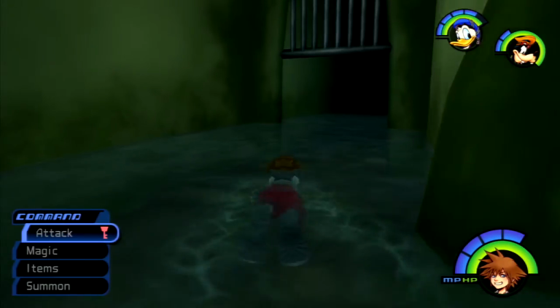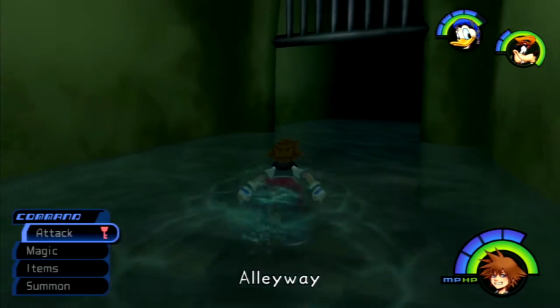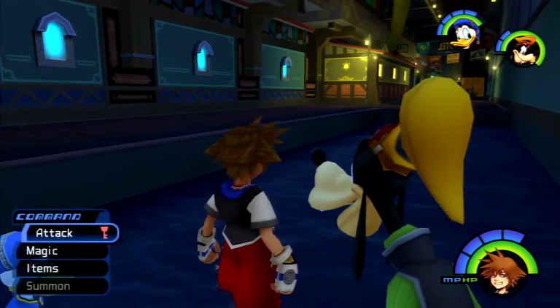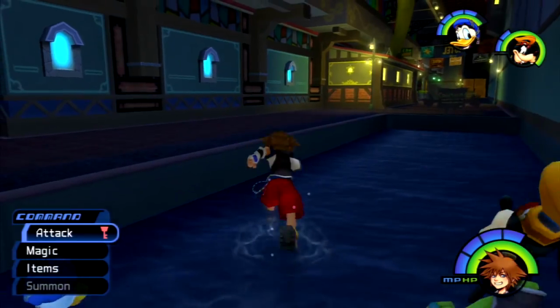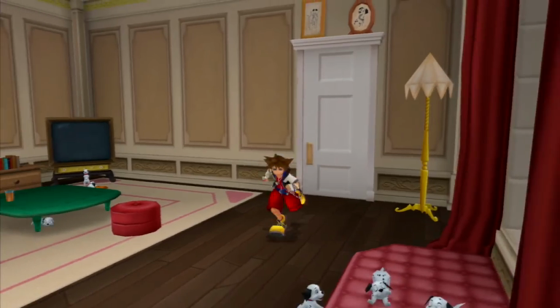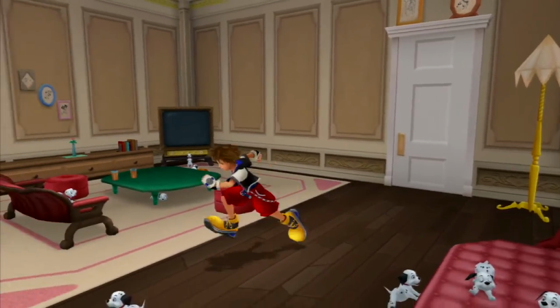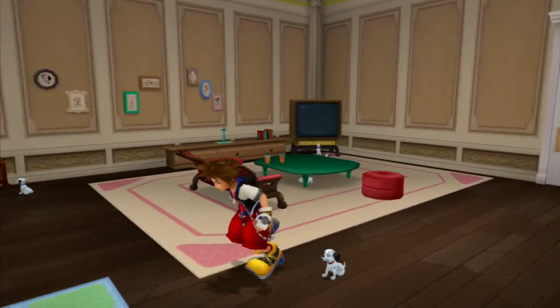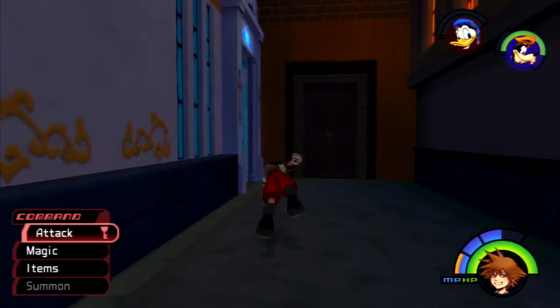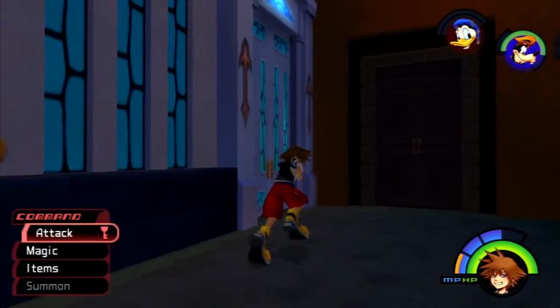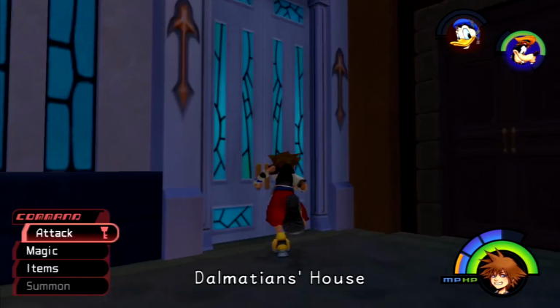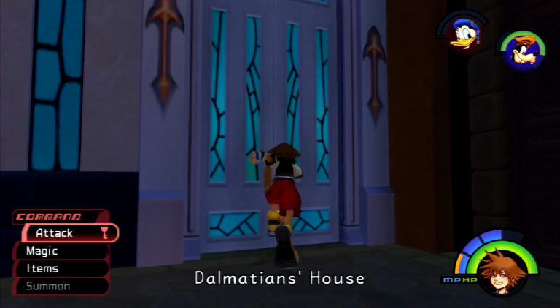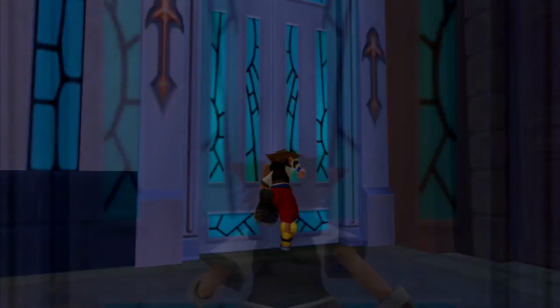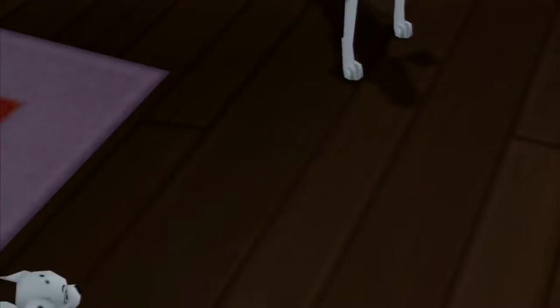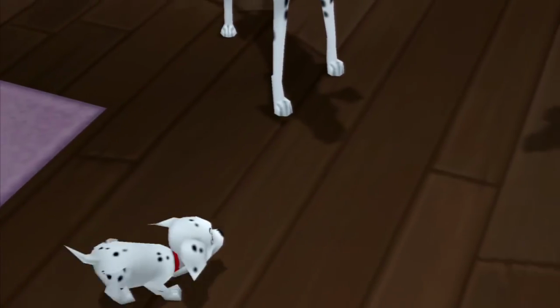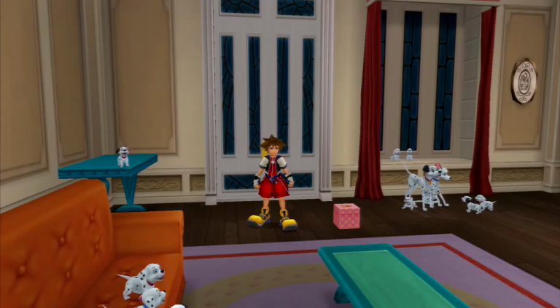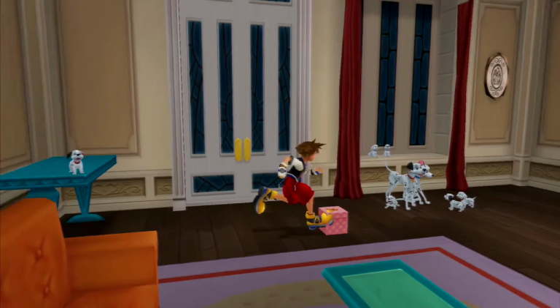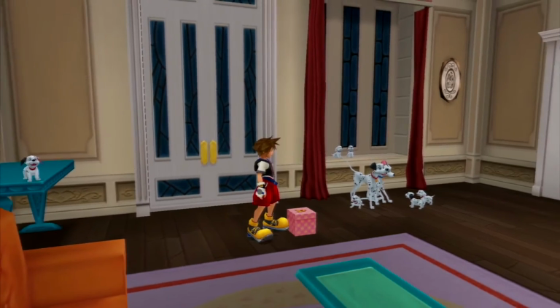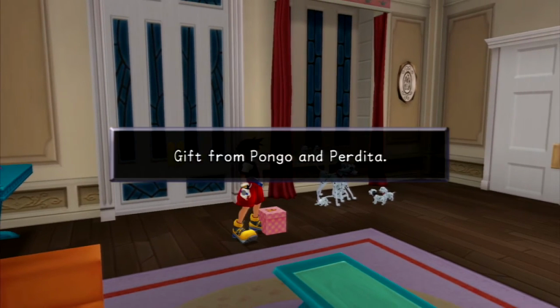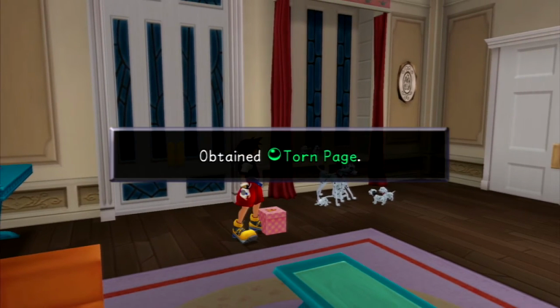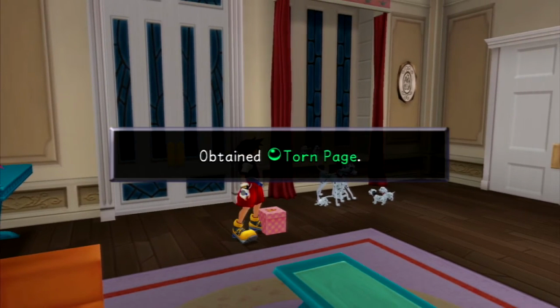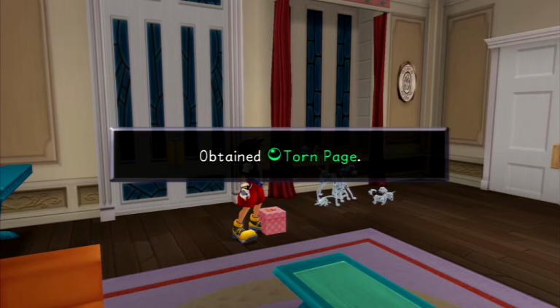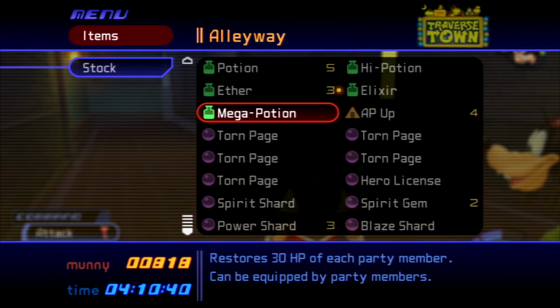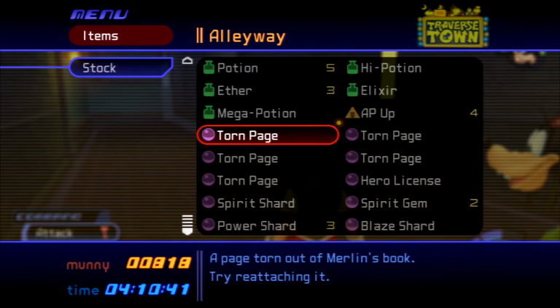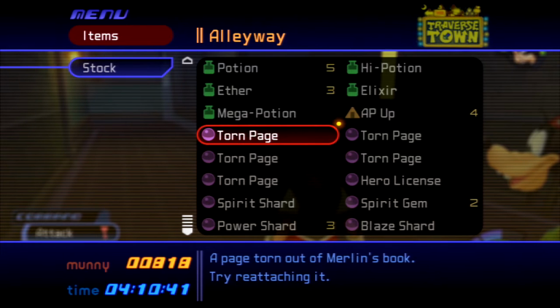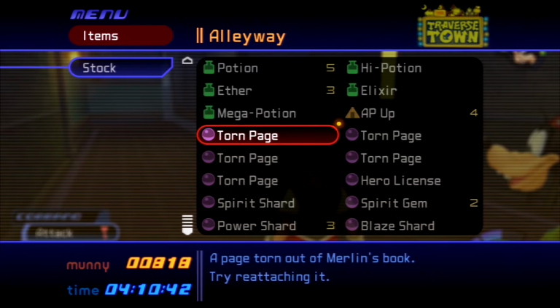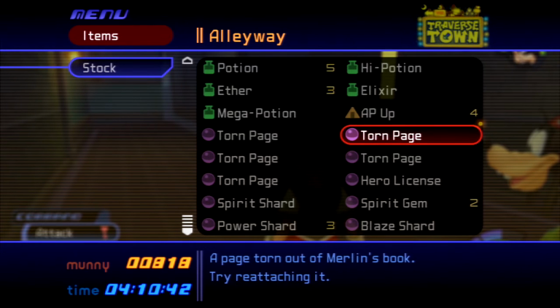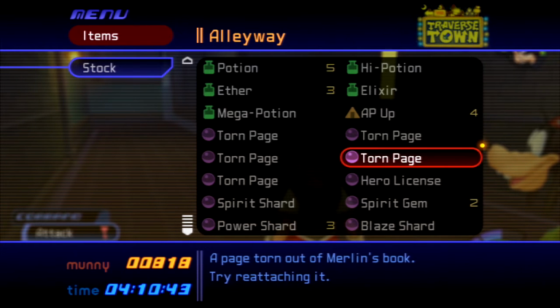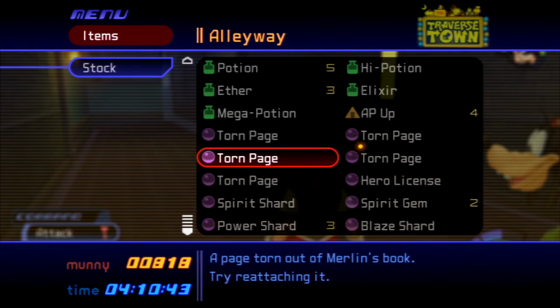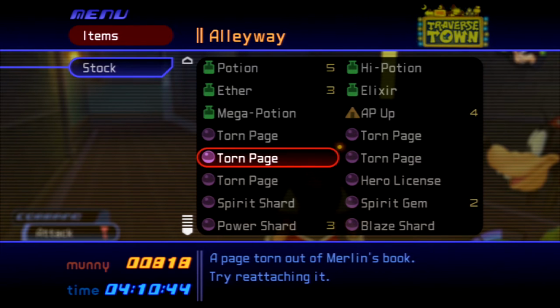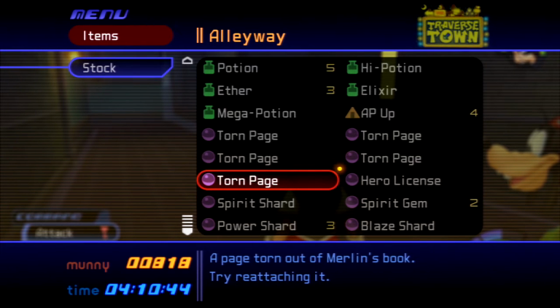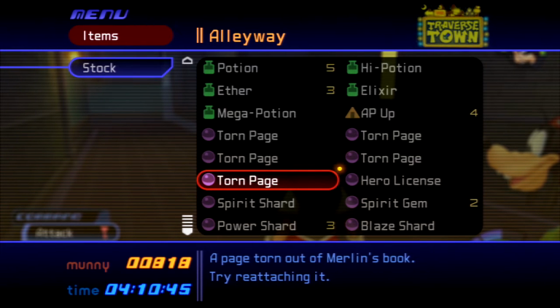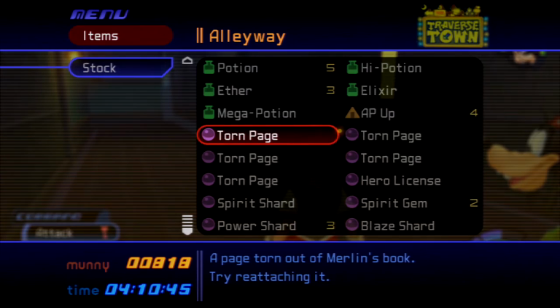Then we can run back to the alleyway and make a left, which leads to the back door of the Dalmatian house — or we can go around to the second district and enter through the front door. After the cutscenes, we can walk into the pink box and we'll get the fifth and final torn page. And that's how we get all five torn pages in Kingdom Hearts 1 and Final Mix. Like and subscribe if this helped. Thanks for watching. Goodbye.